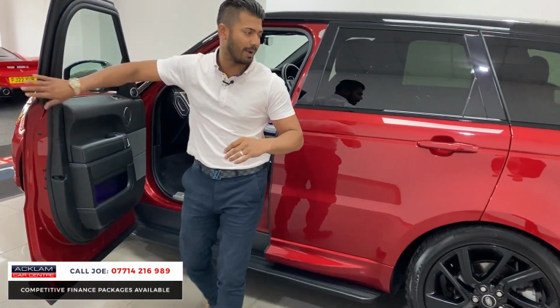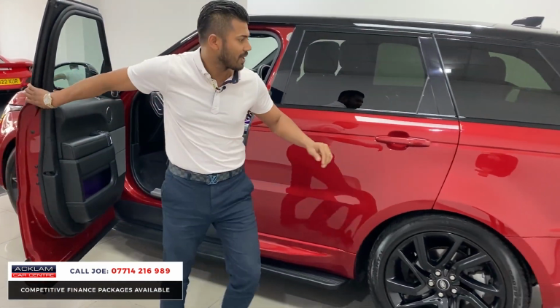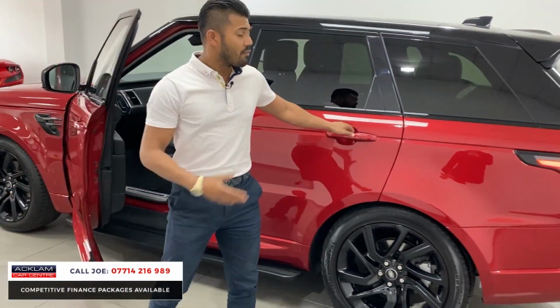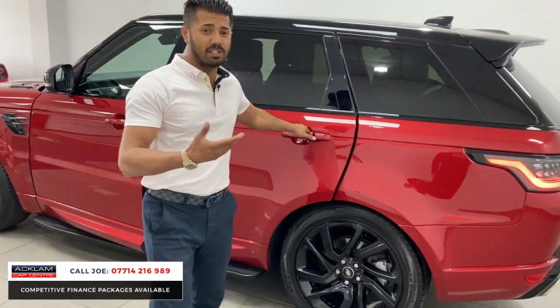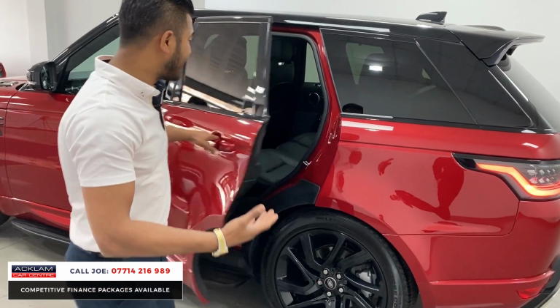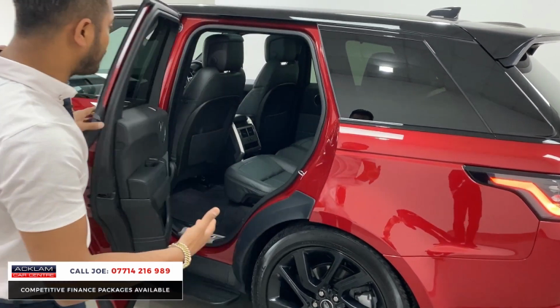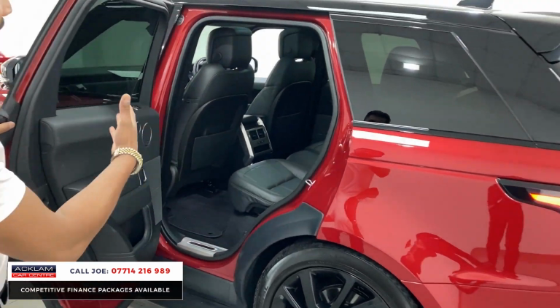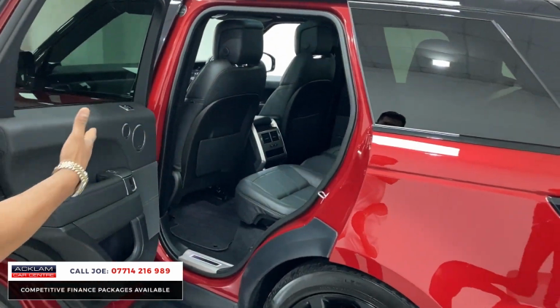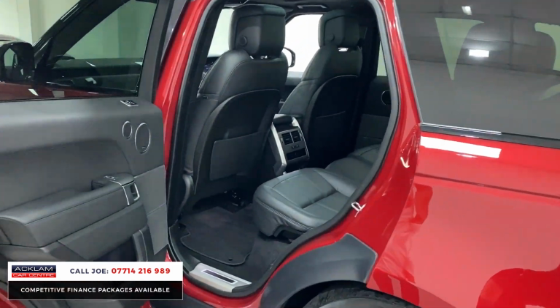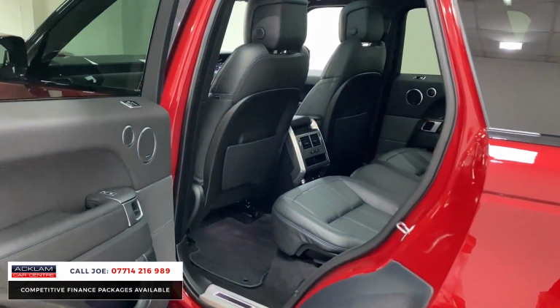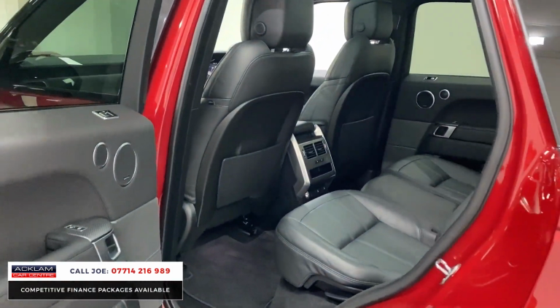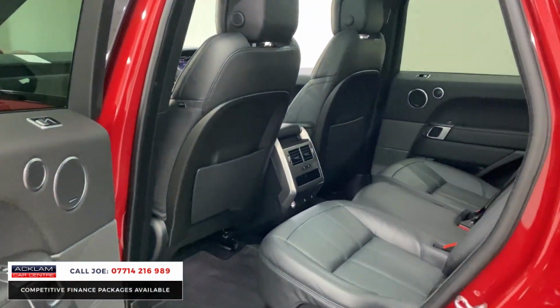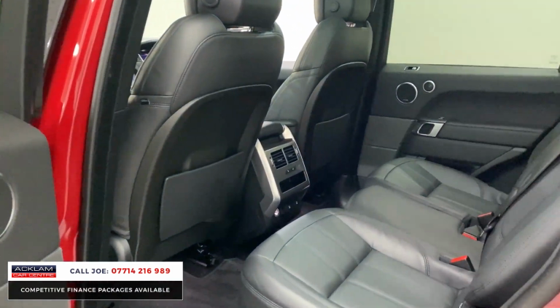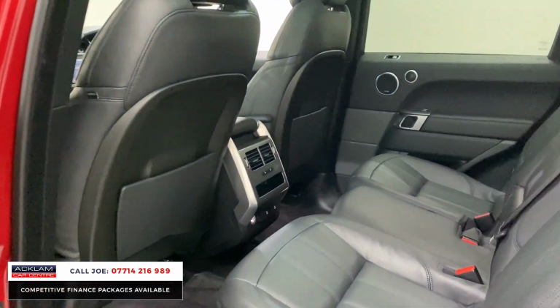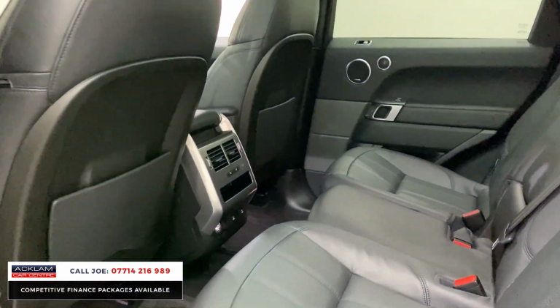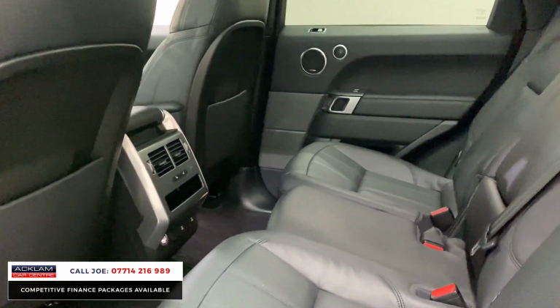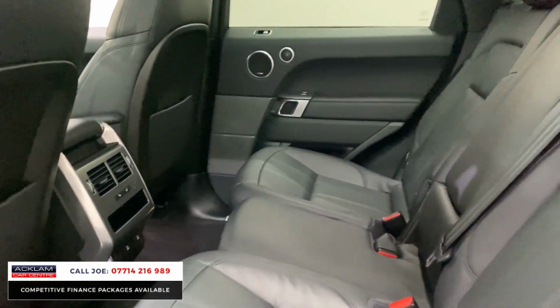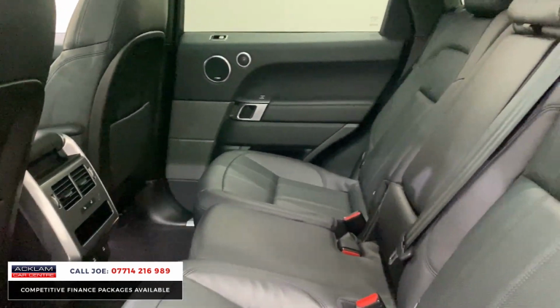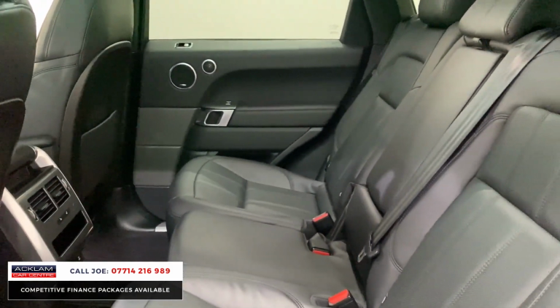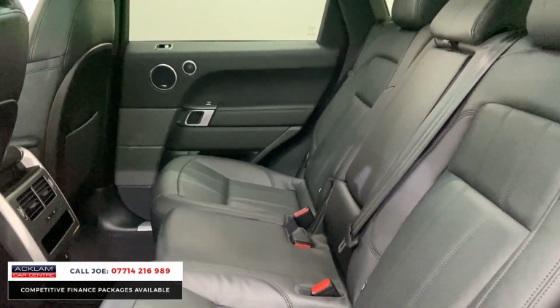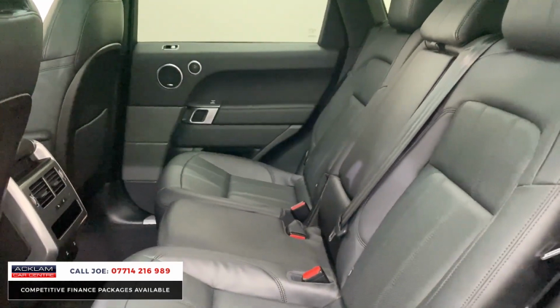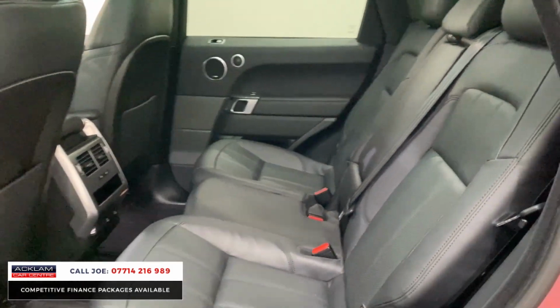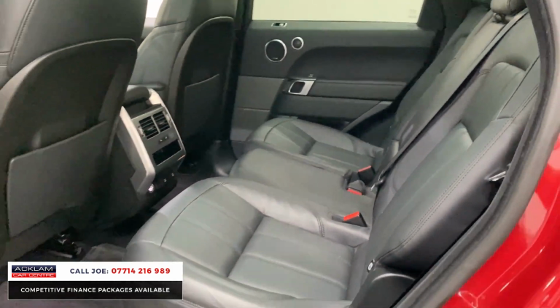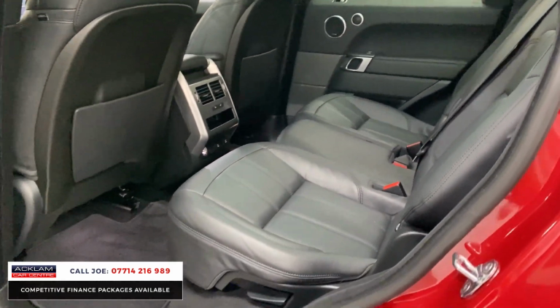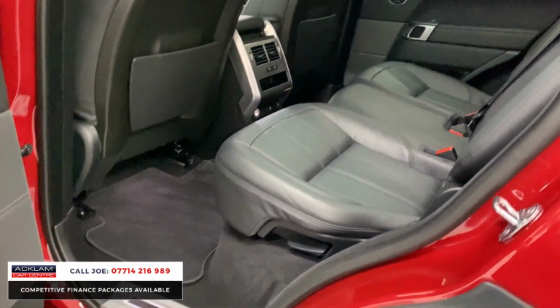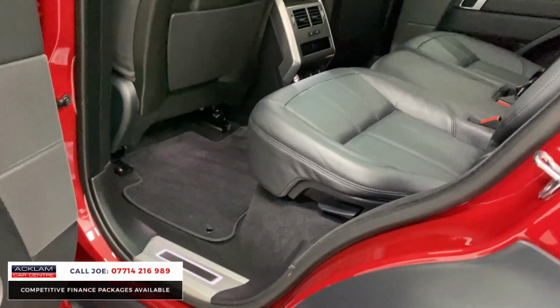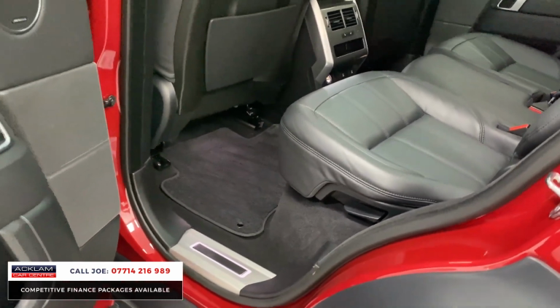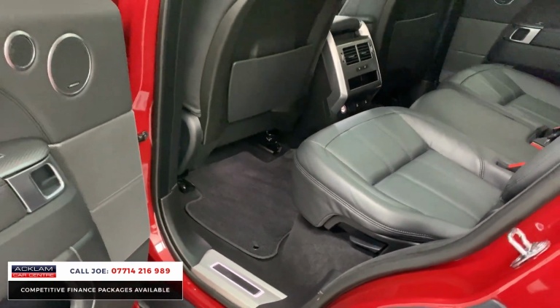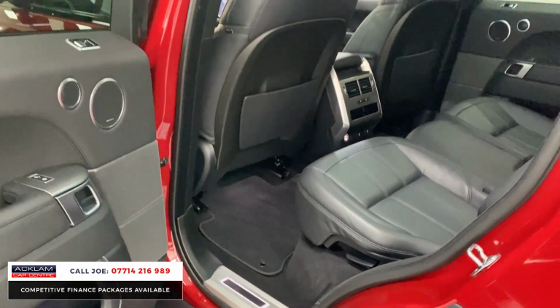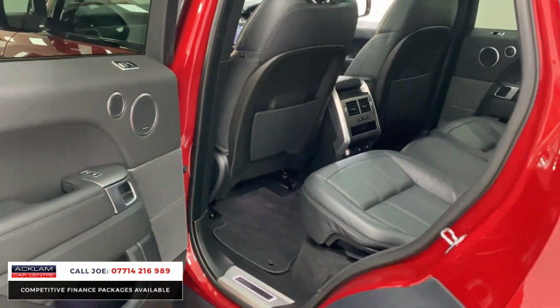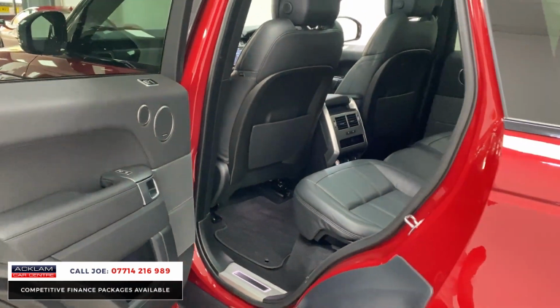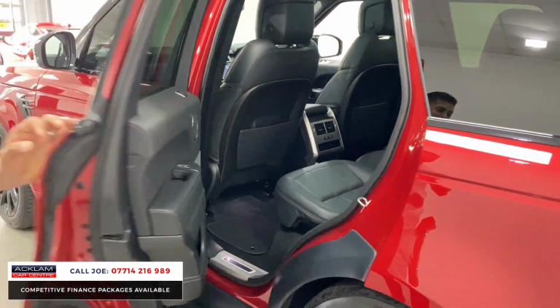Electric seats with lumbar support and memory seats, and then the ambient lighting continues into the door pockets and the footwells. The rear passengers get the same treatment — they have rear heated seats, full leather, ISOFIX attachment, and a centre armrest which comes down. With only 23,000 miles on it, if you look at the condition of the back of the seats, the door cards, the actual leather itself, it's been very, very well kept.